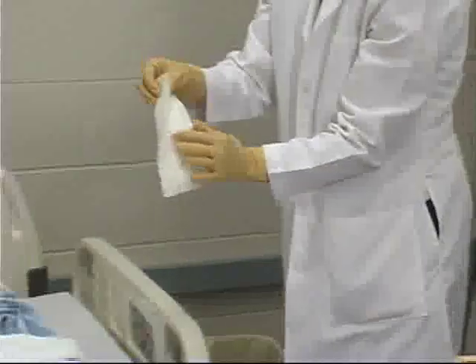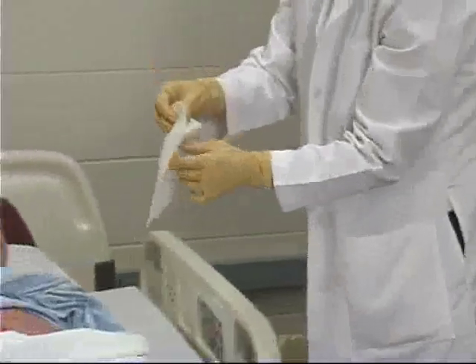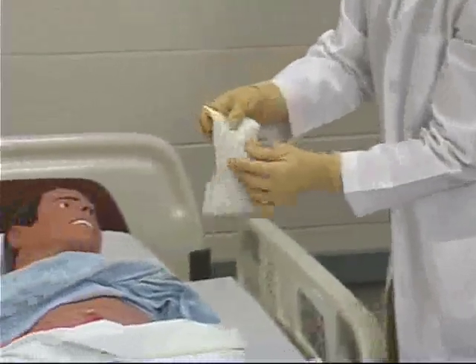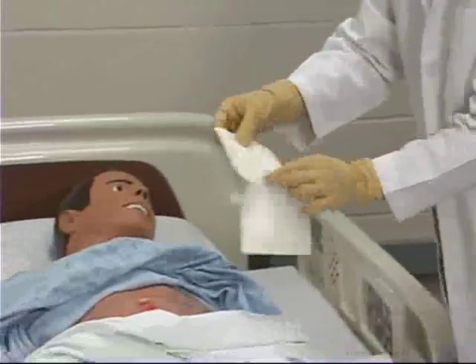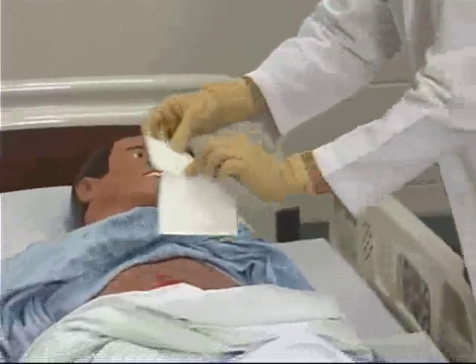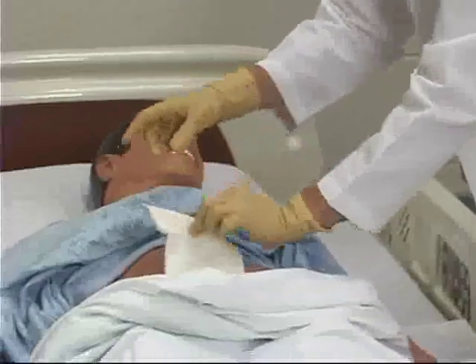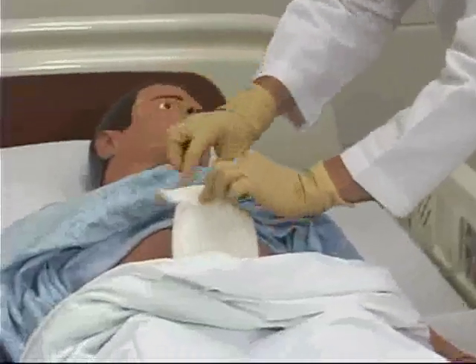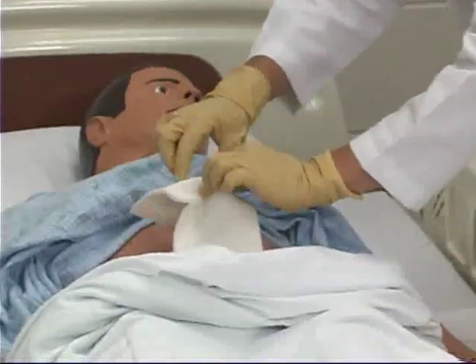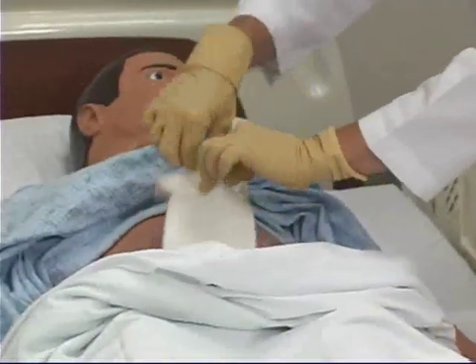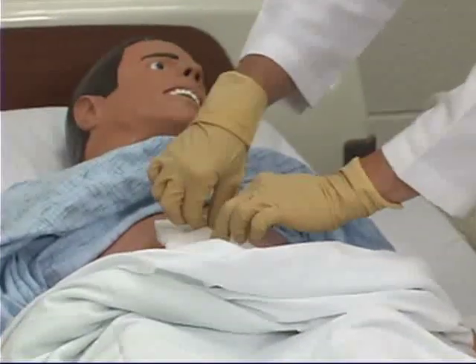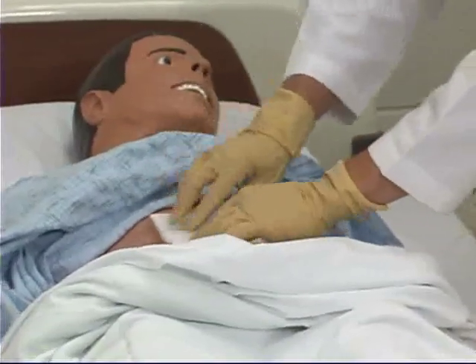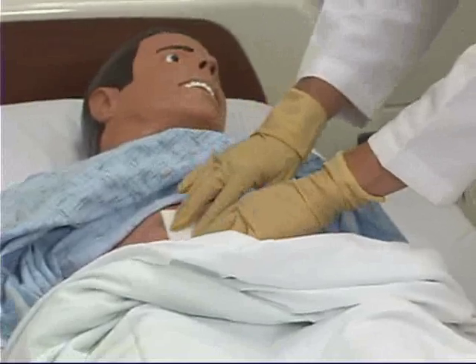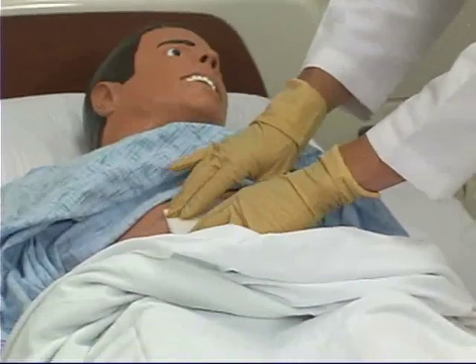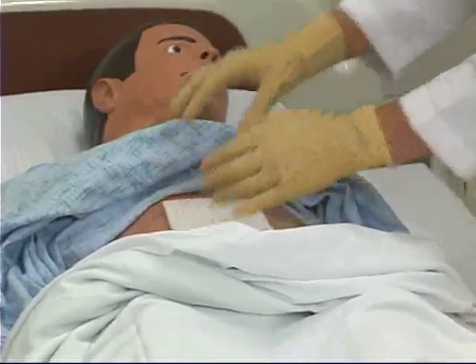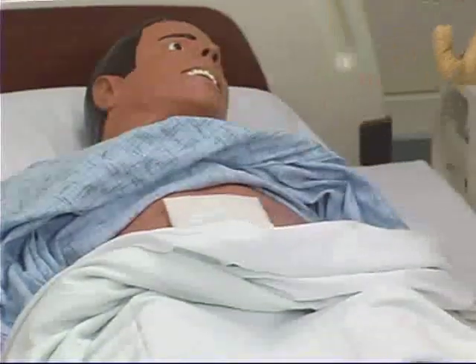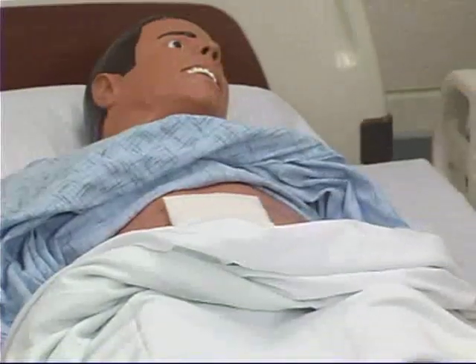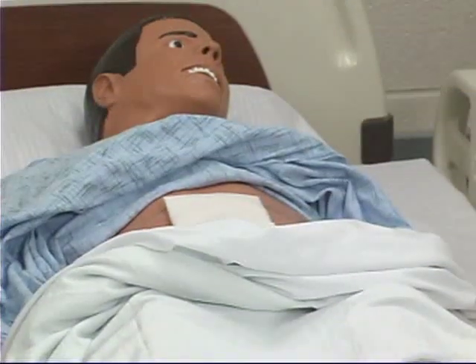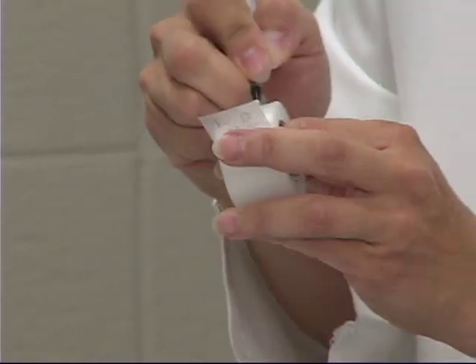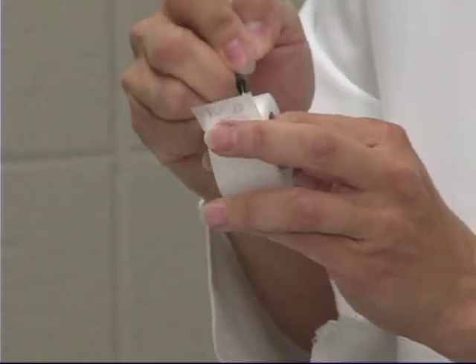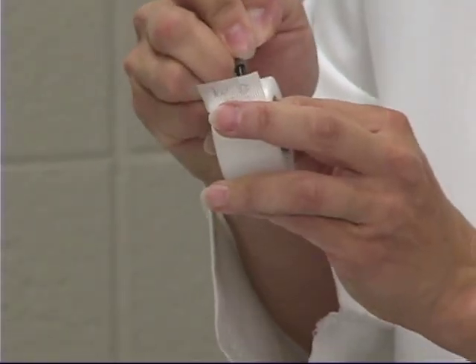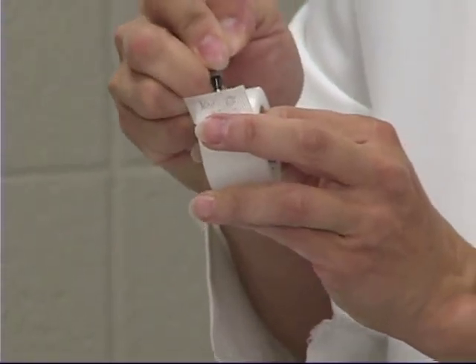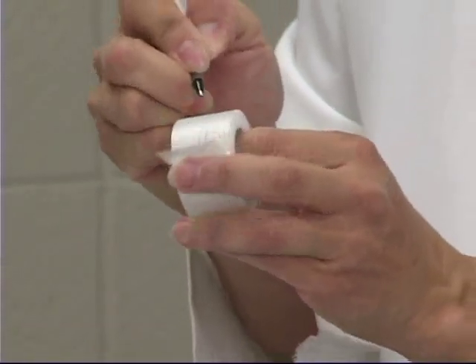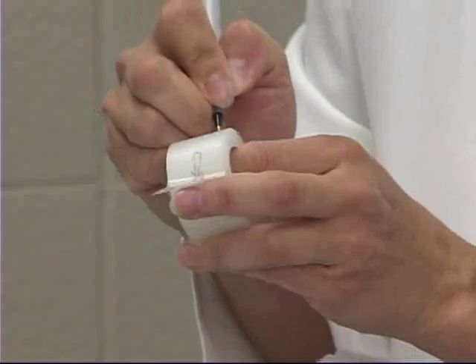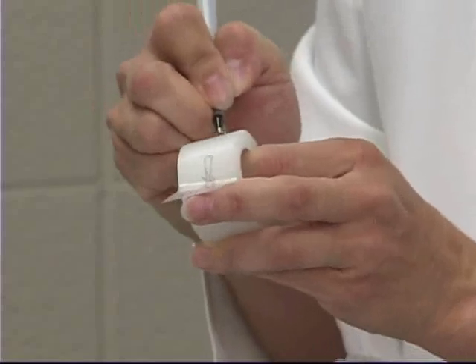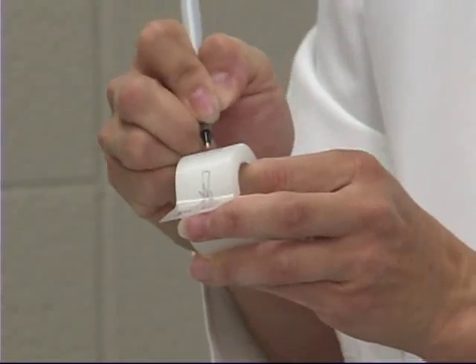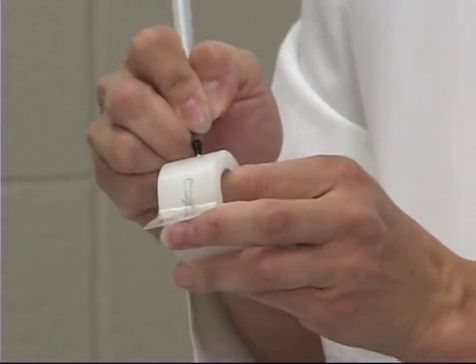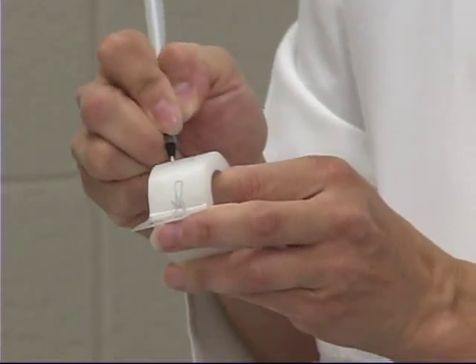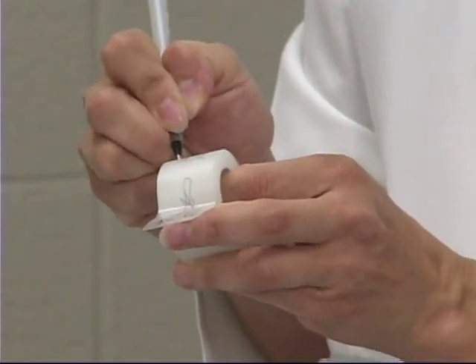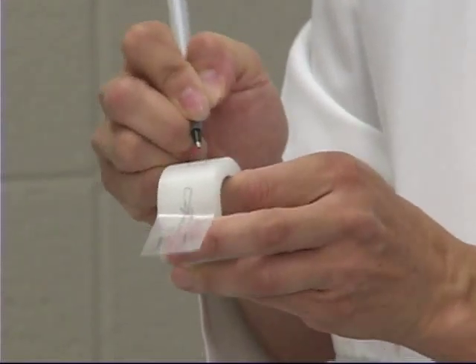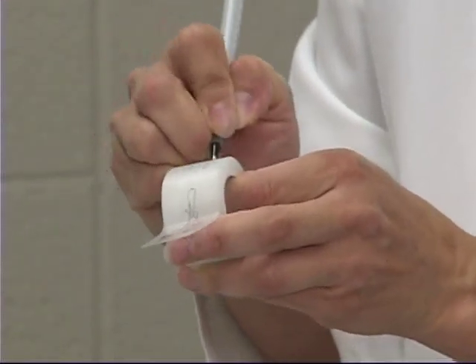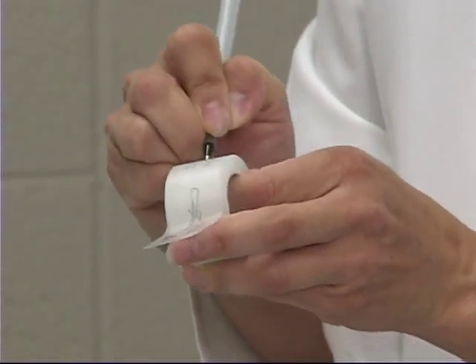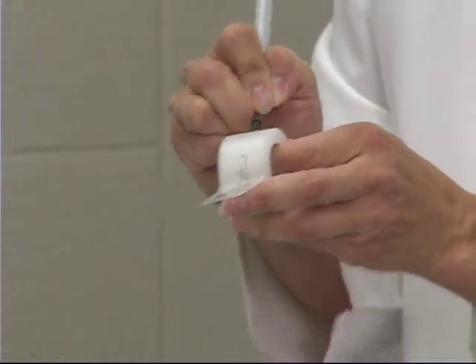After the incision has been cleaned, cover the incision with new dressing material. Remove your gloves and discard. Finally, secure the dressing with tape, and be sure to note the date and time of the dressing change on the tape.